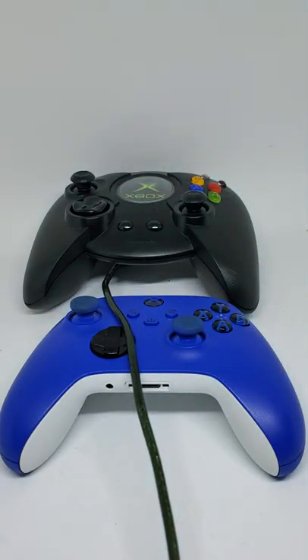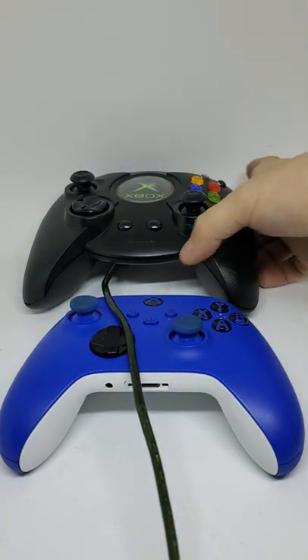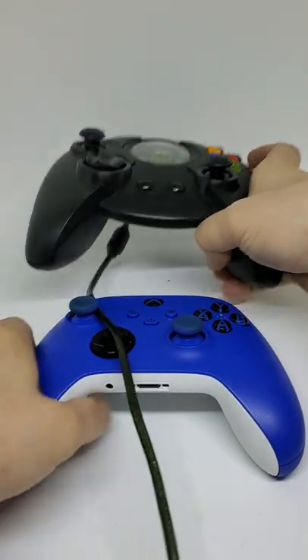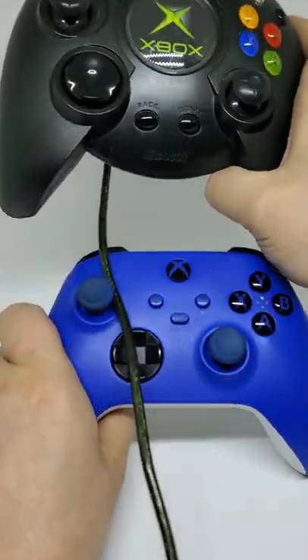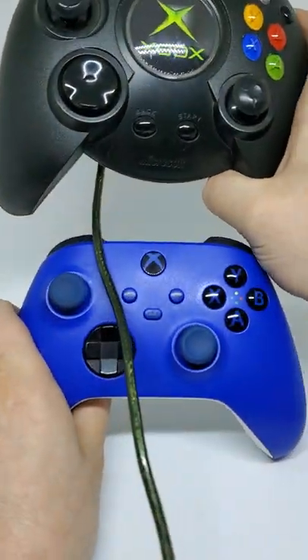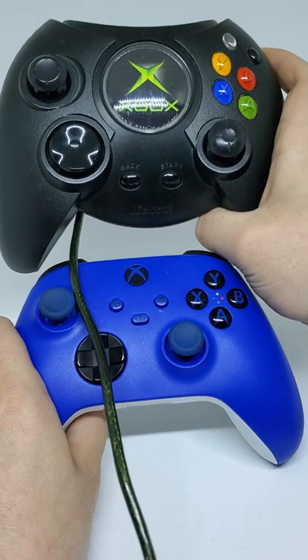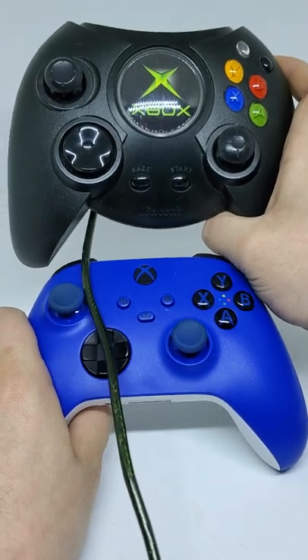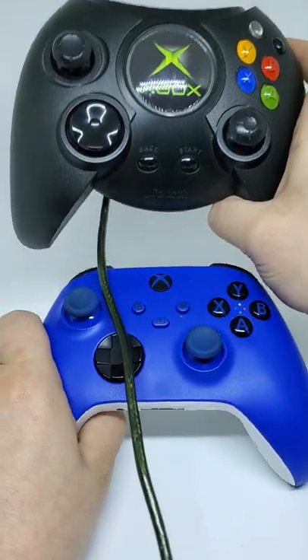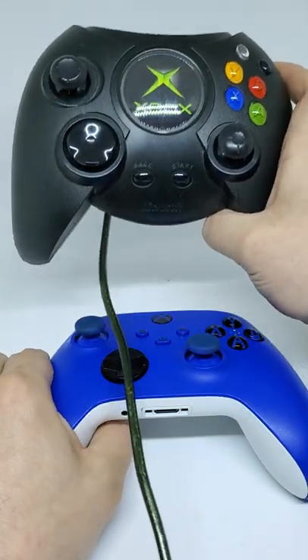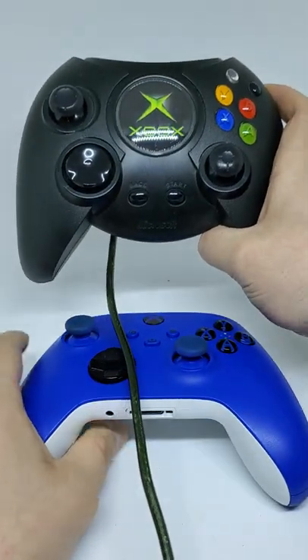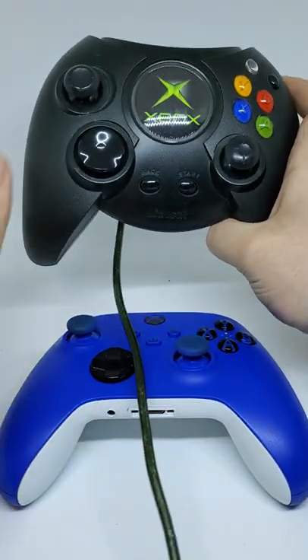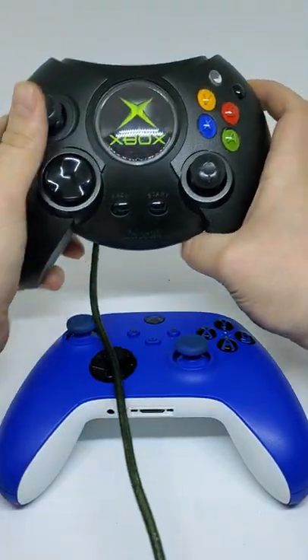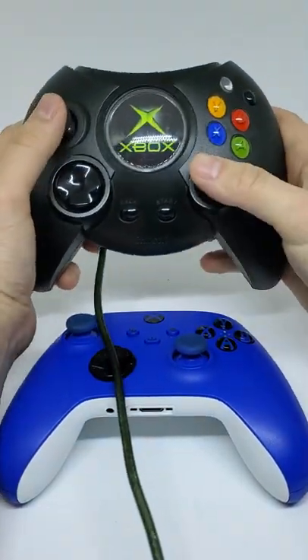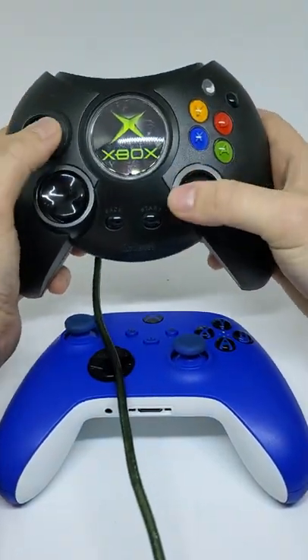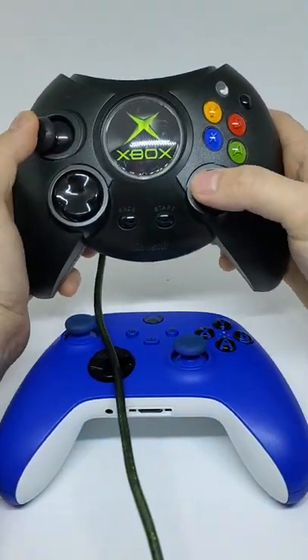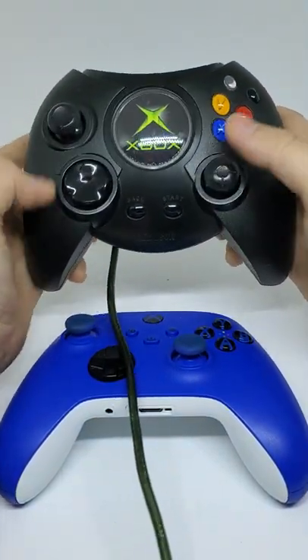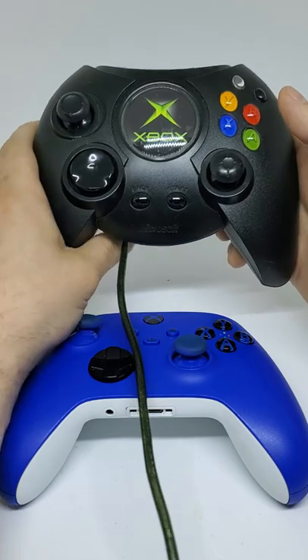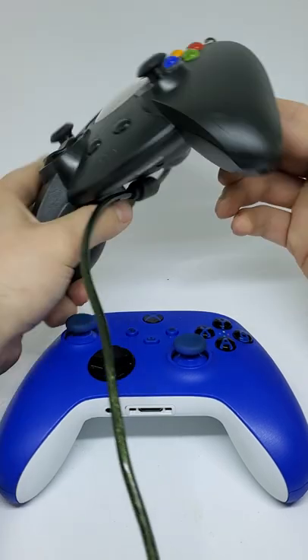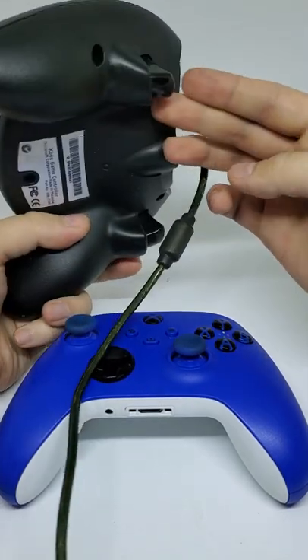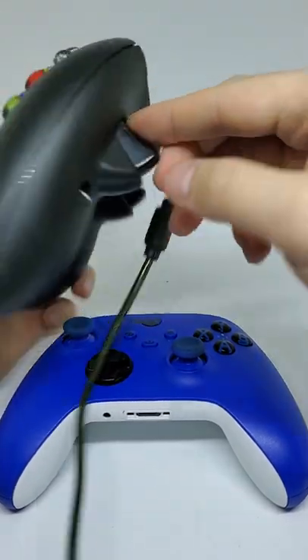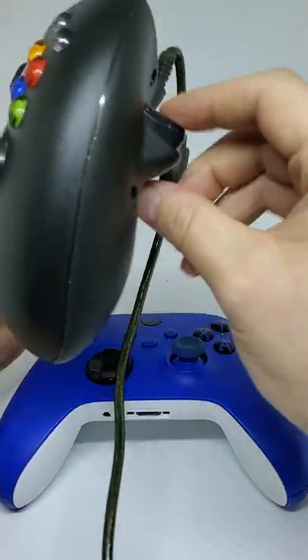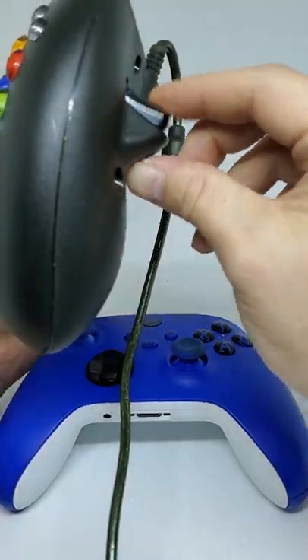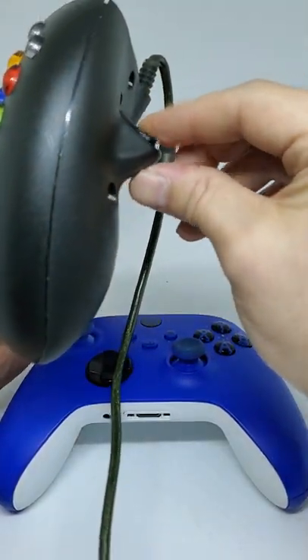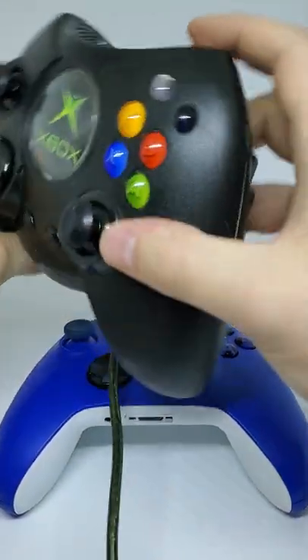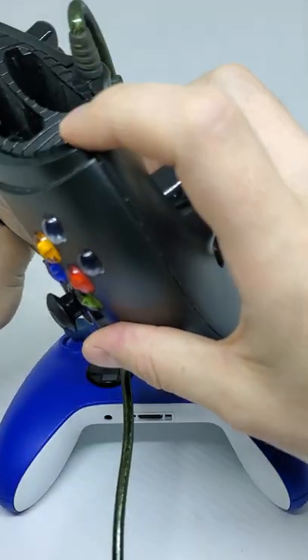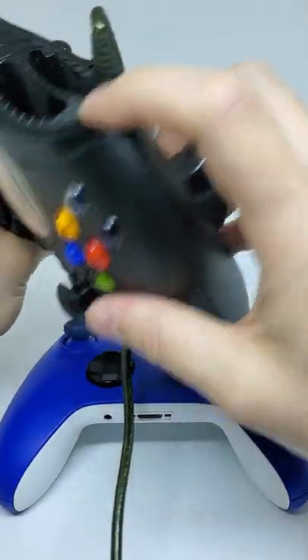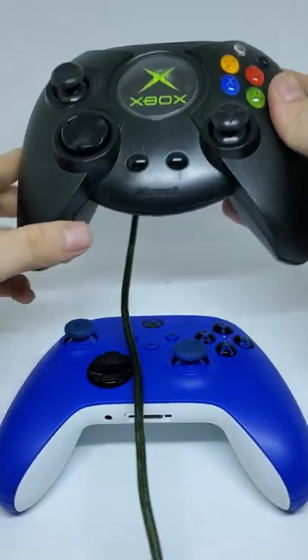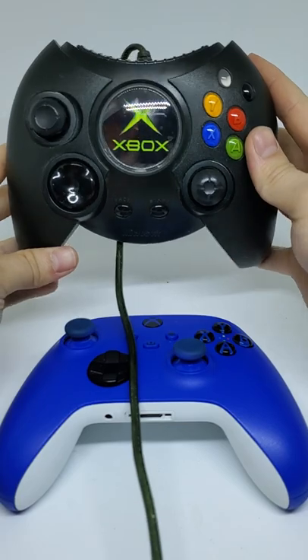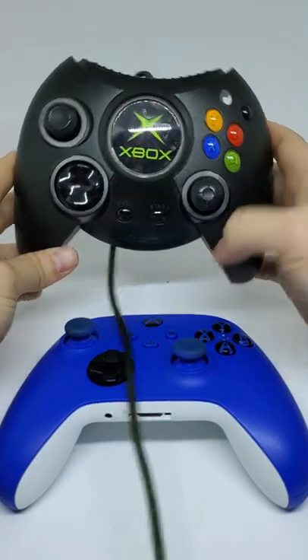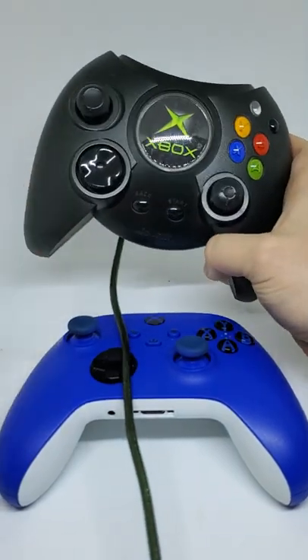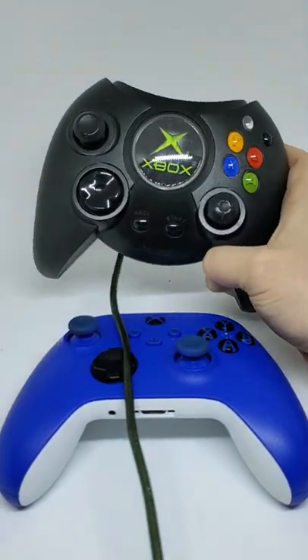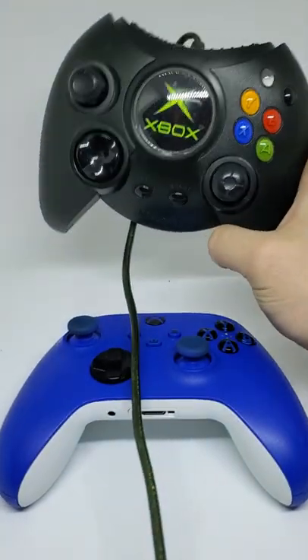I'm glad they slimmed down the Xbox controllers over the years, but something about this thing is super nostalgic and I do miss holding this giant CD-player-shaped kind of thing. There are the triggers in the back — it didn't have the other ones, as it was just the original Xbox.